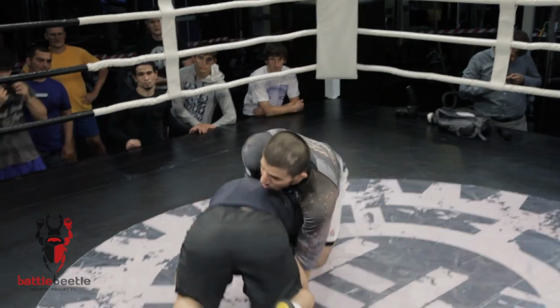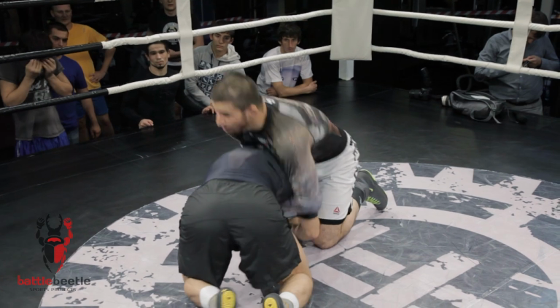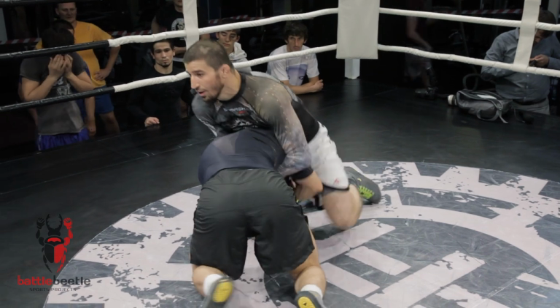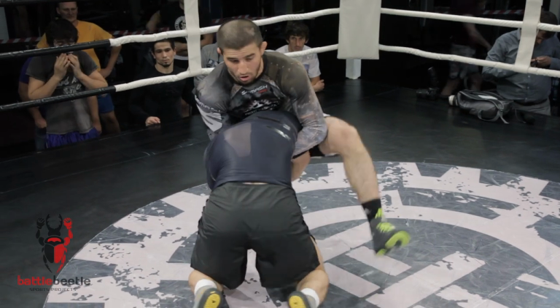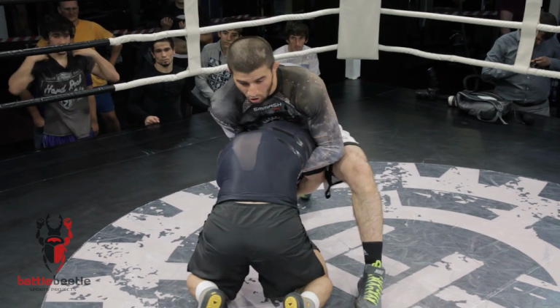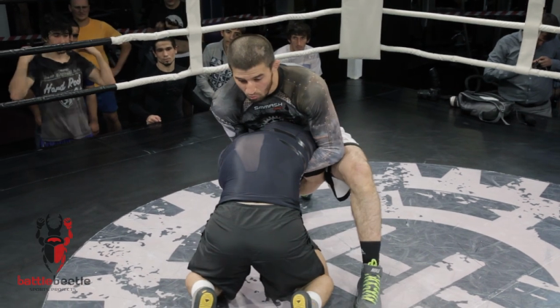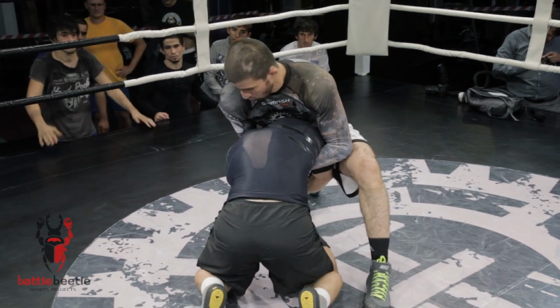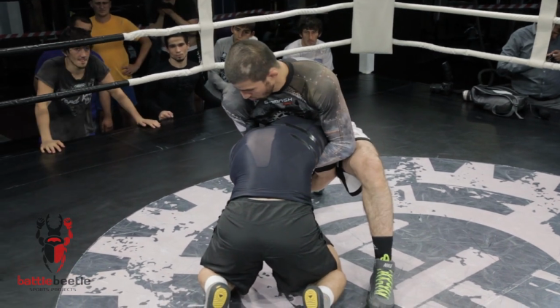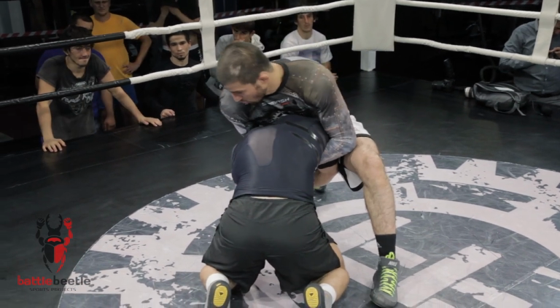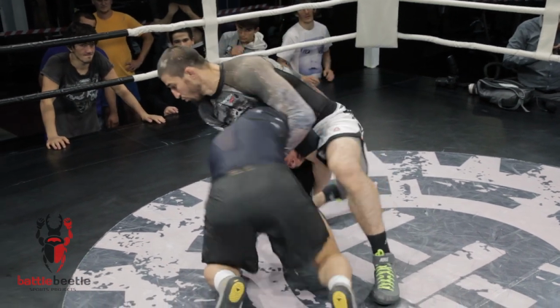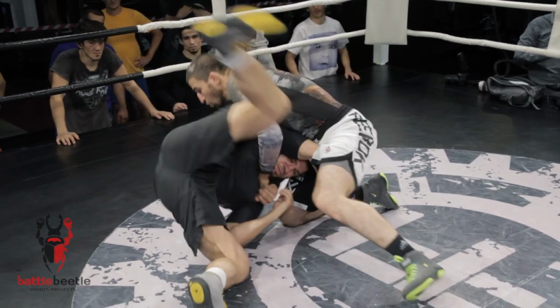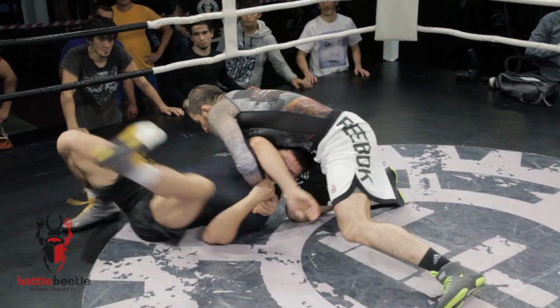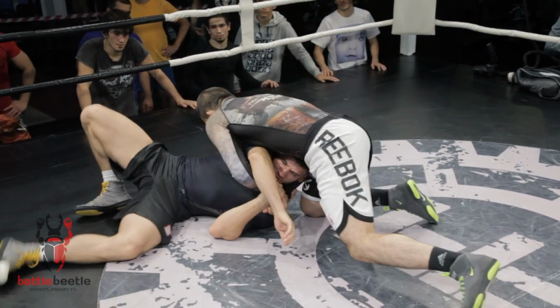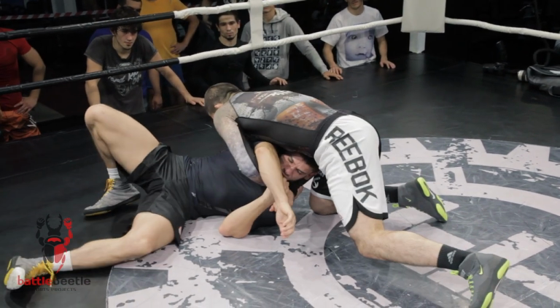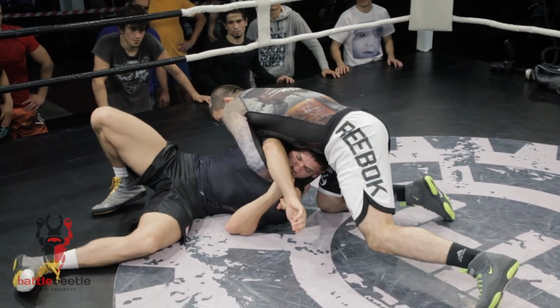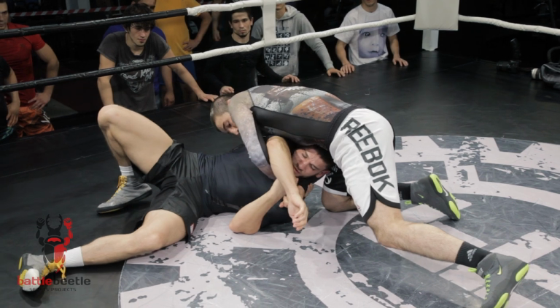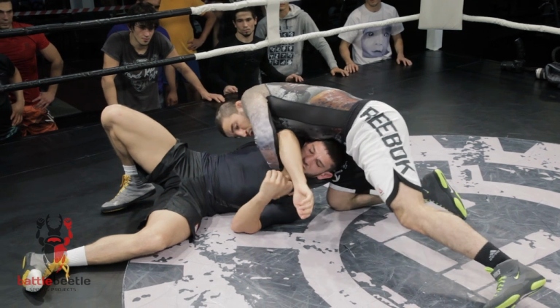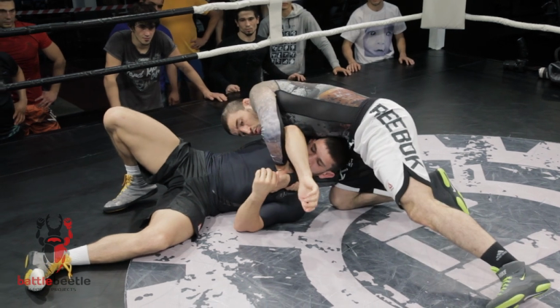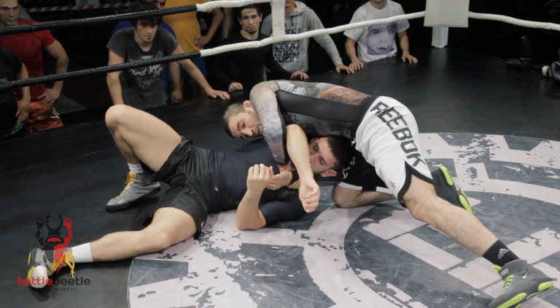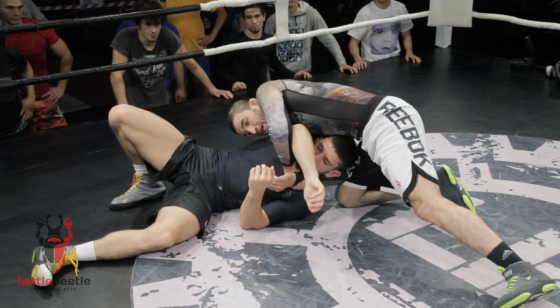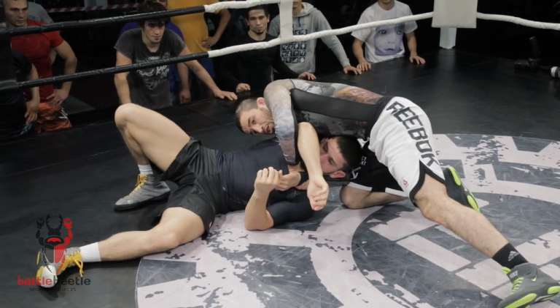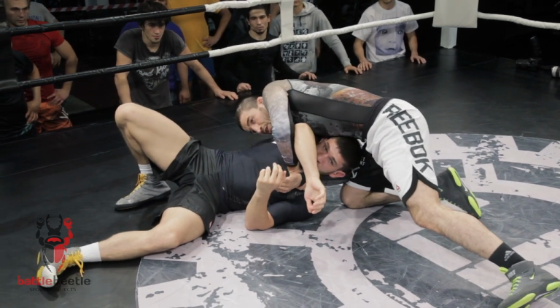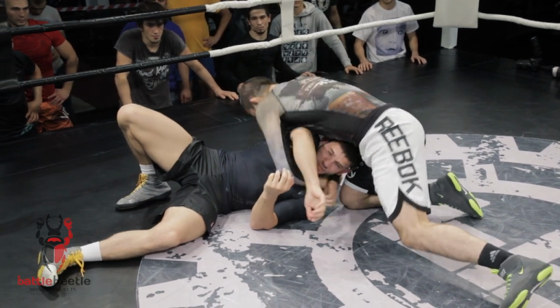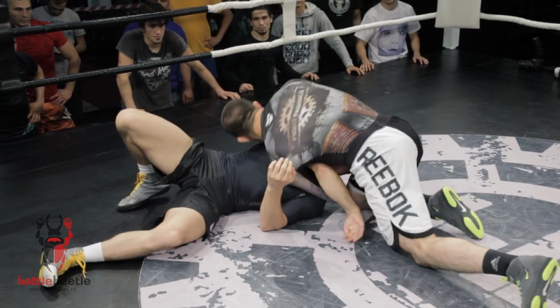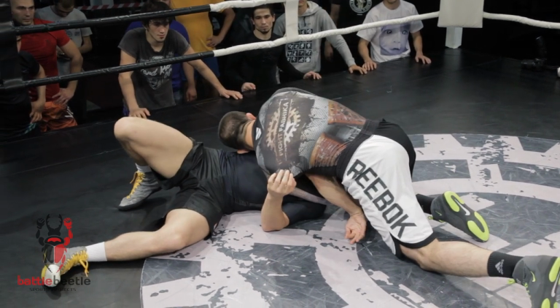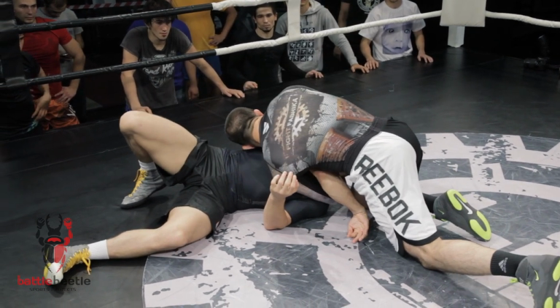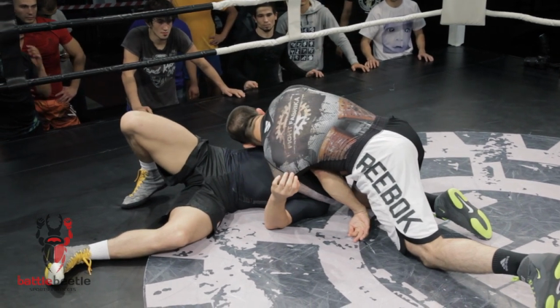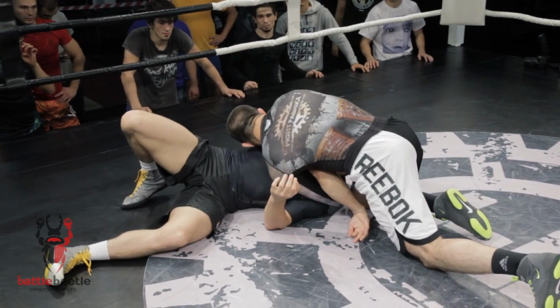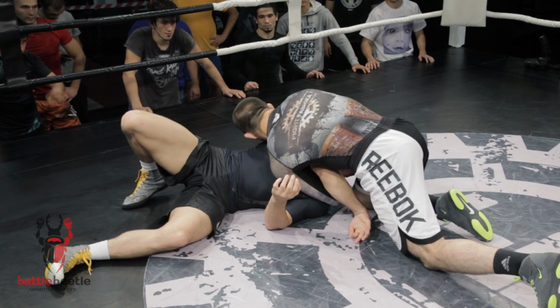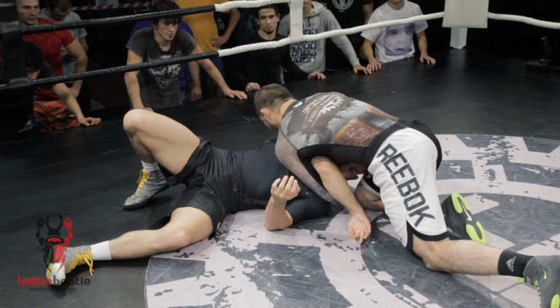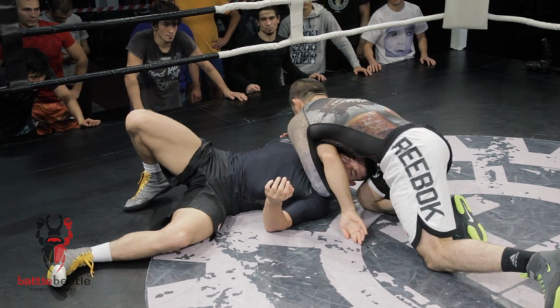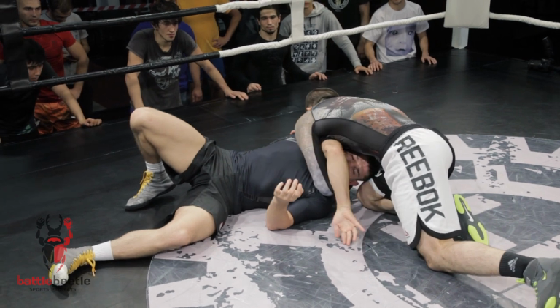One more time: I get the front headlock, block his arm with my leg, and move him to the side. I keep holding this grip, push my arms through, change the grip to the bicep, and finish the move.